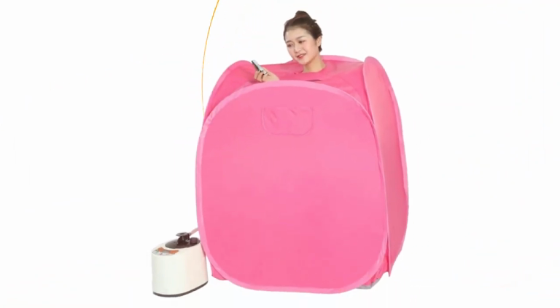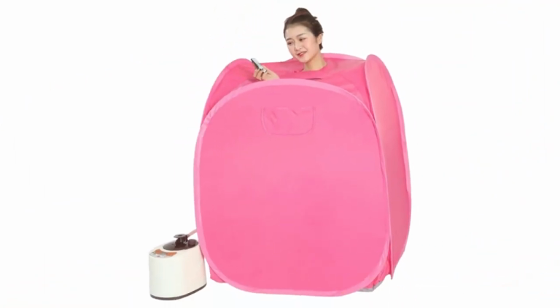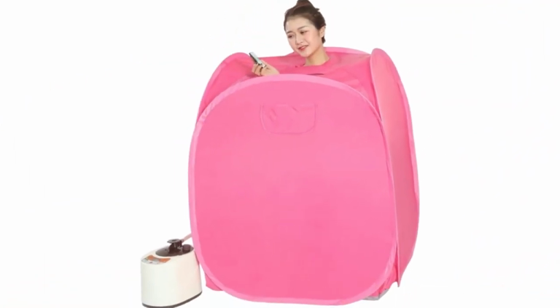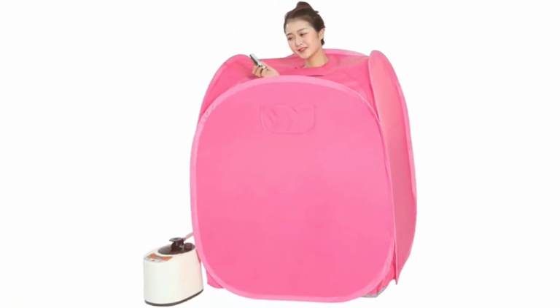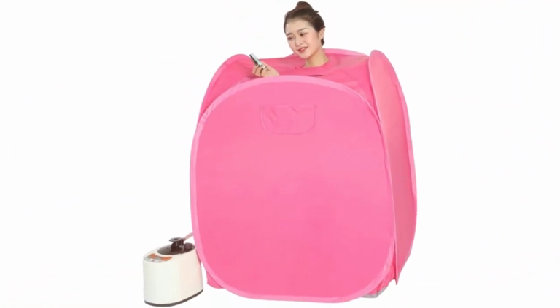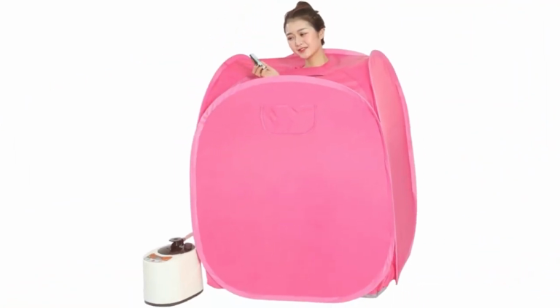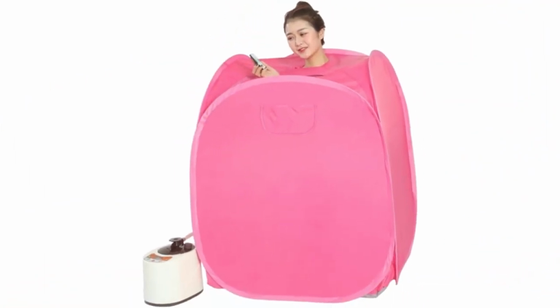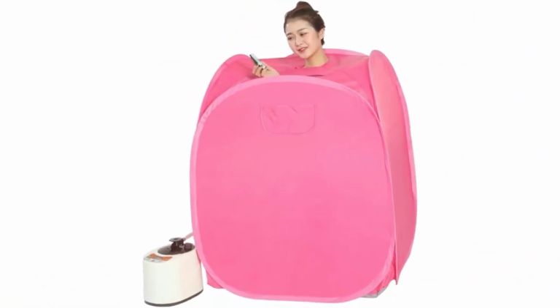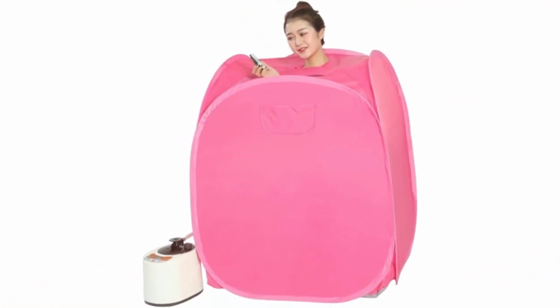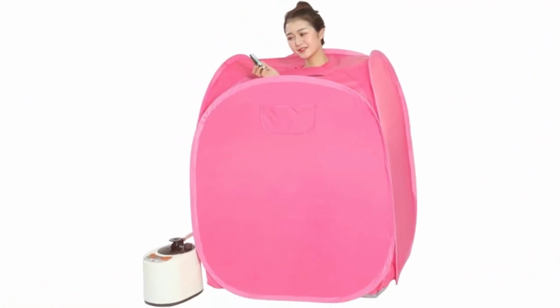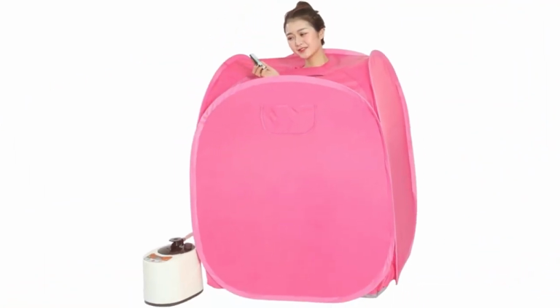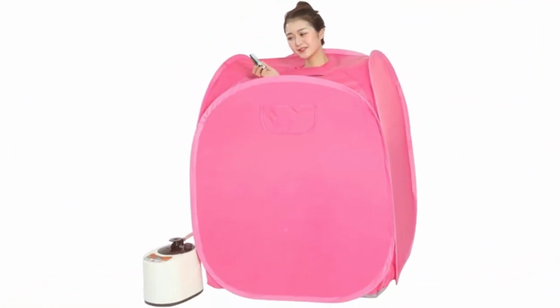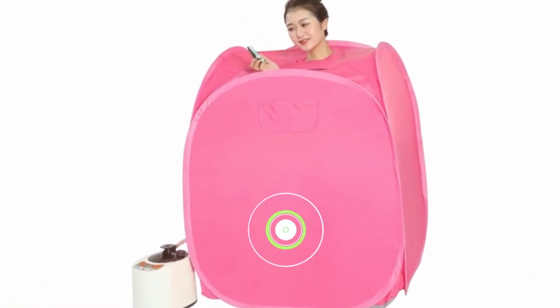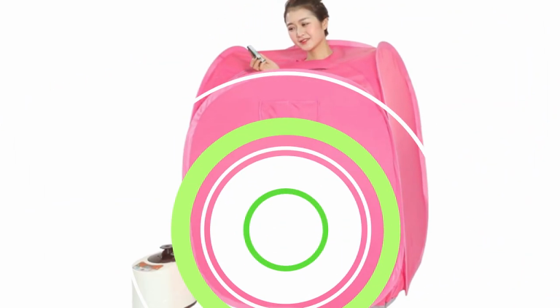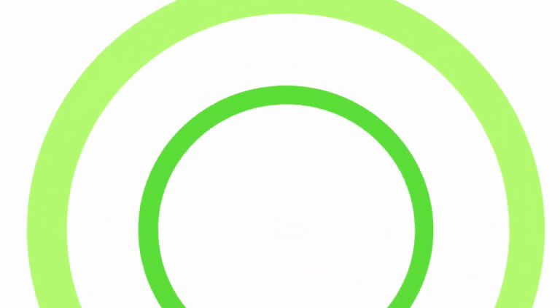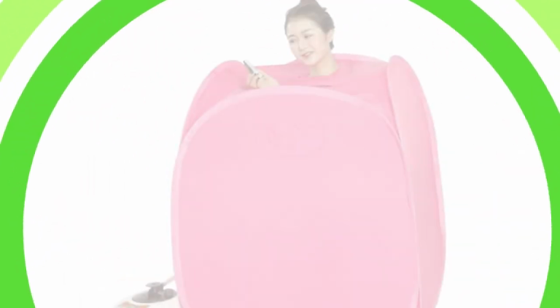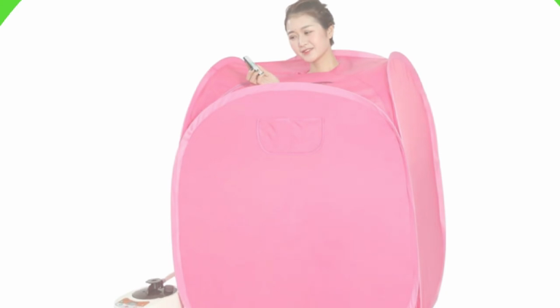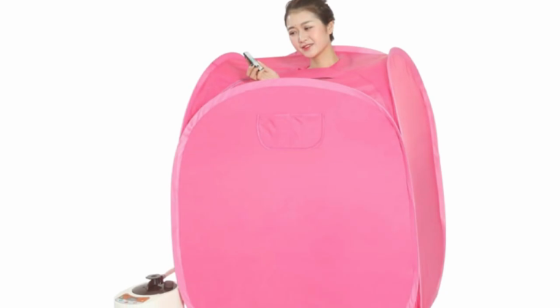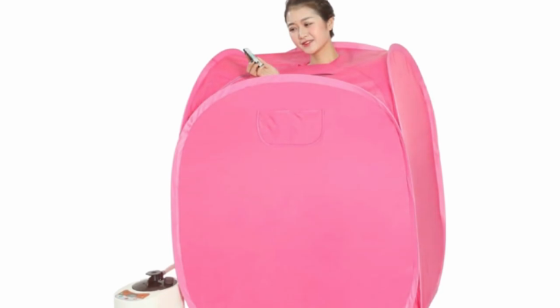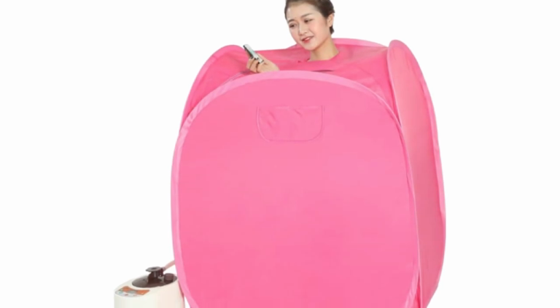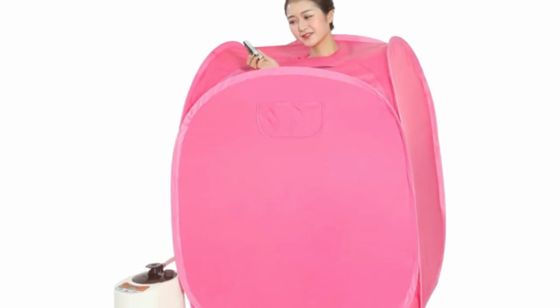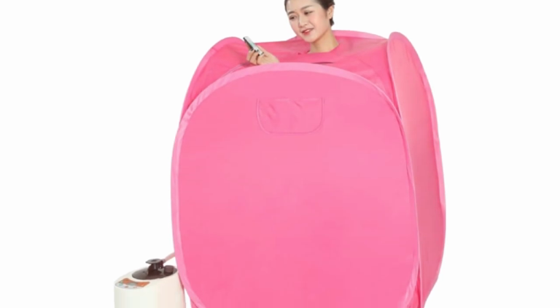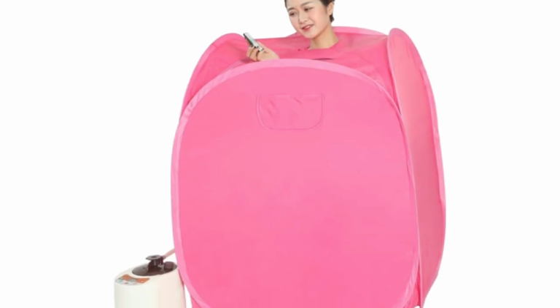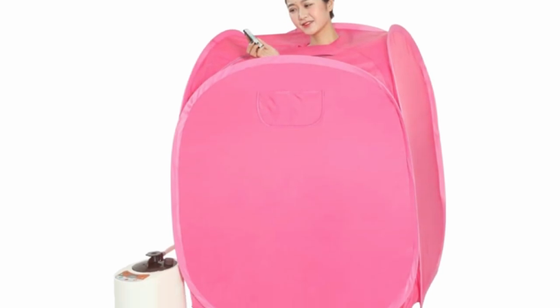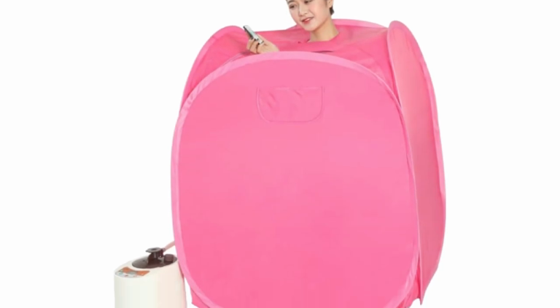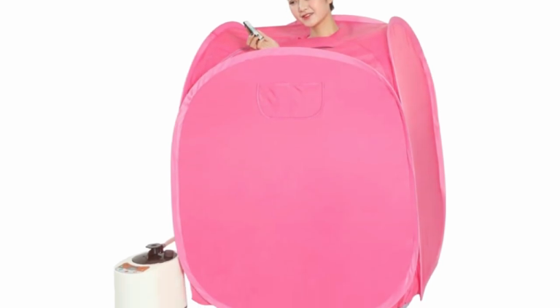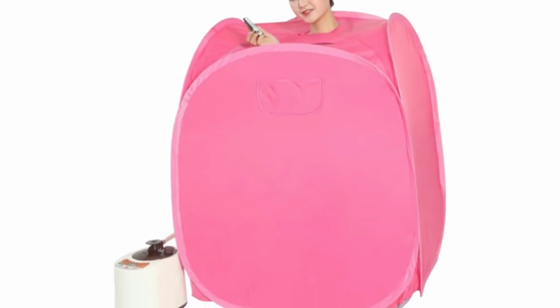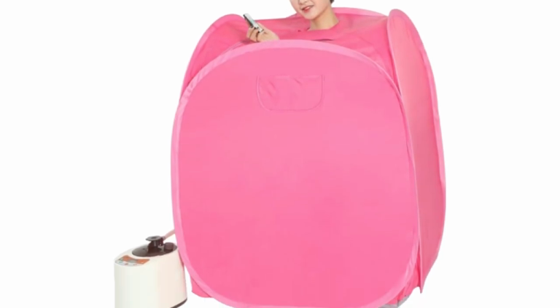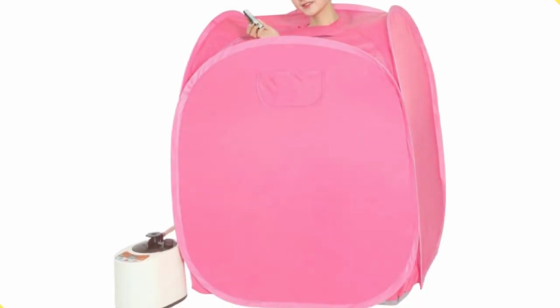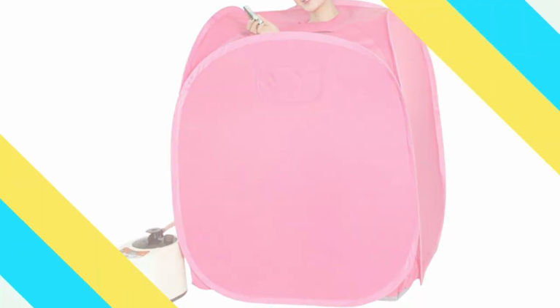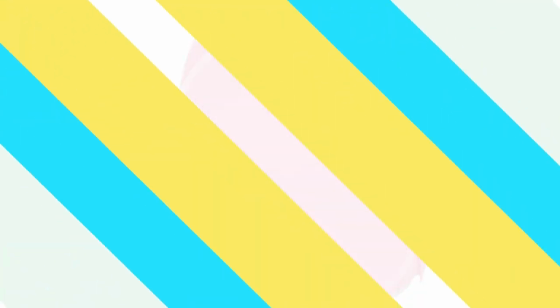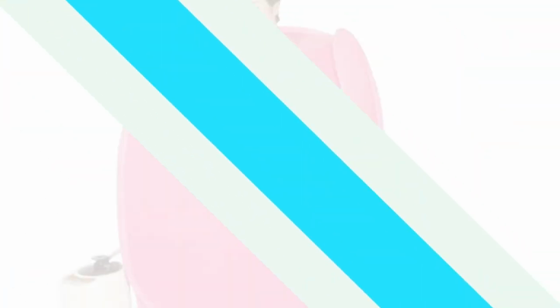2-liter large steamer with remote control — time control can be up to 99 minutes. The evaporator is also explosion-proof and dry-safe, which keeps you safe and worry-free.